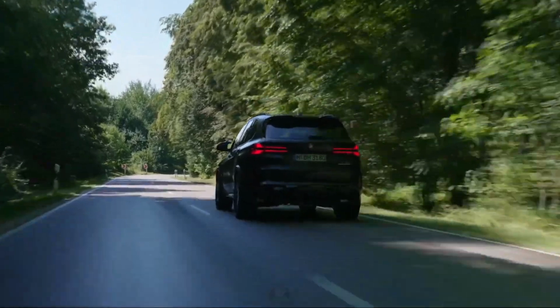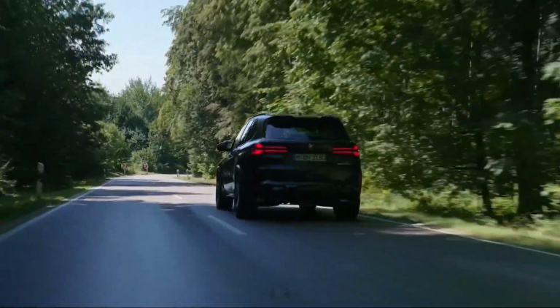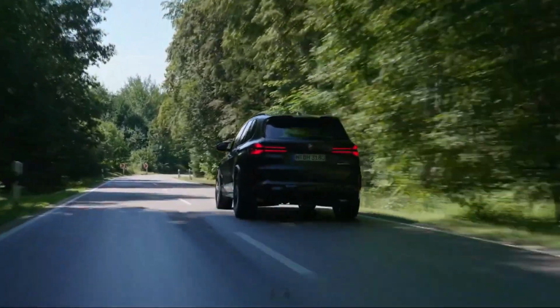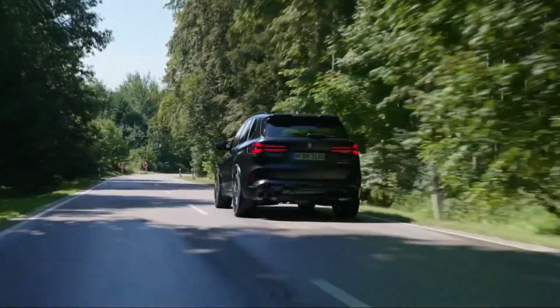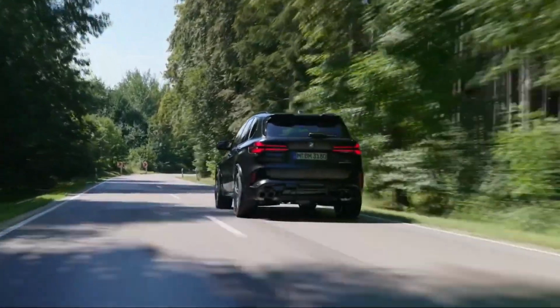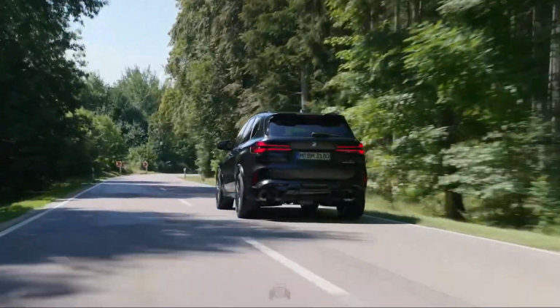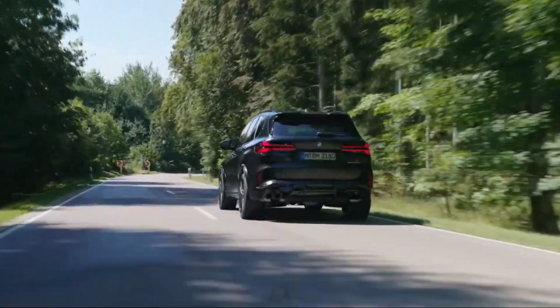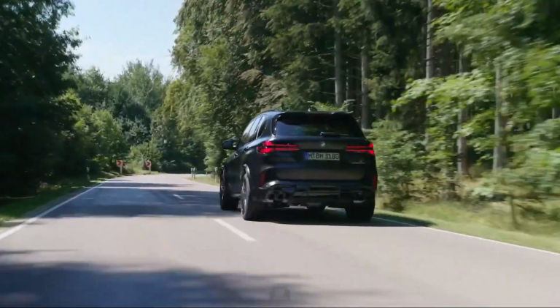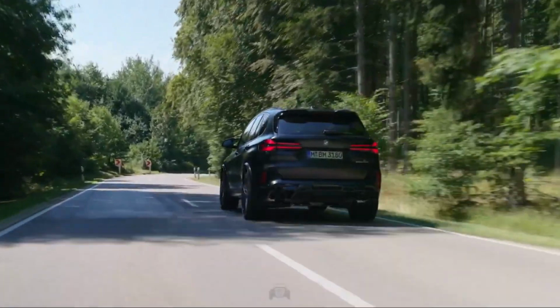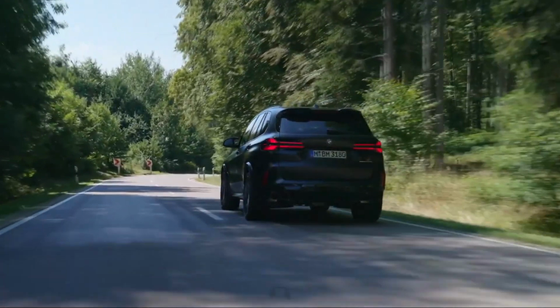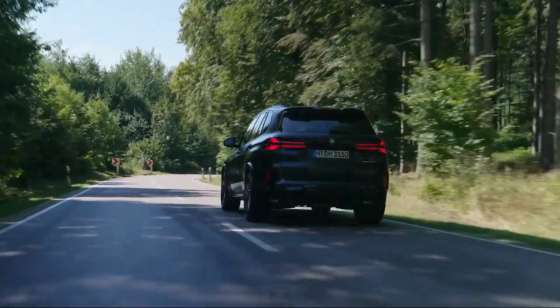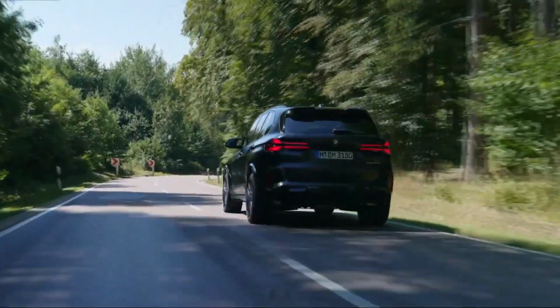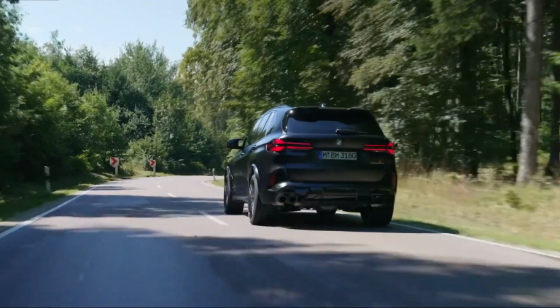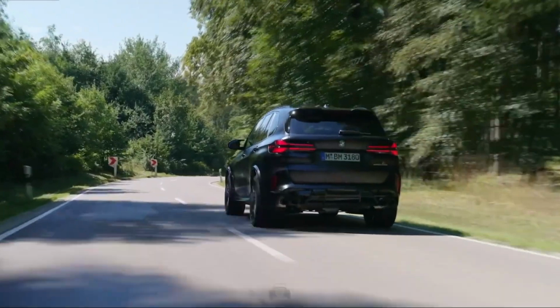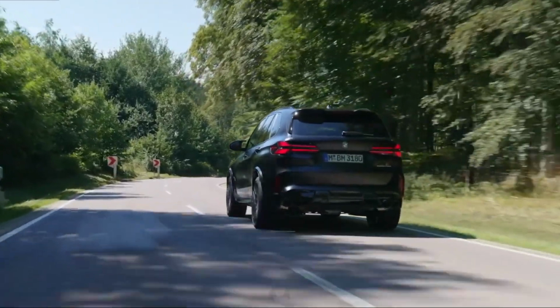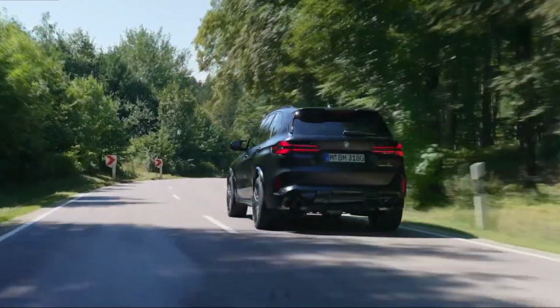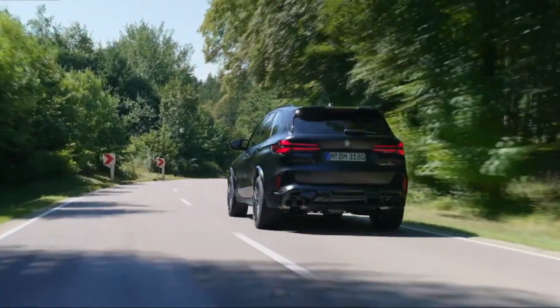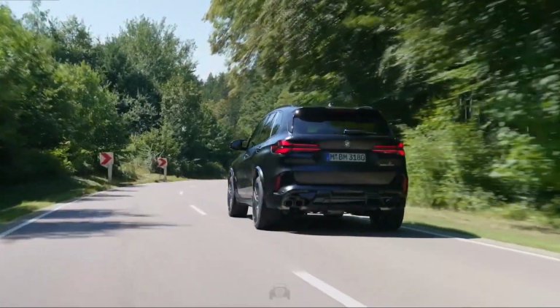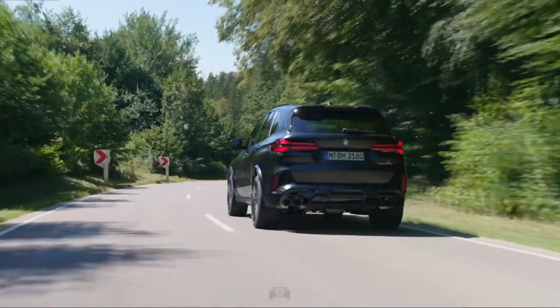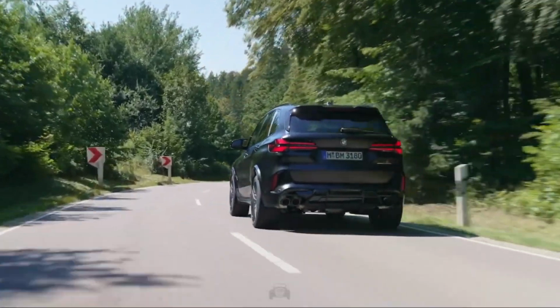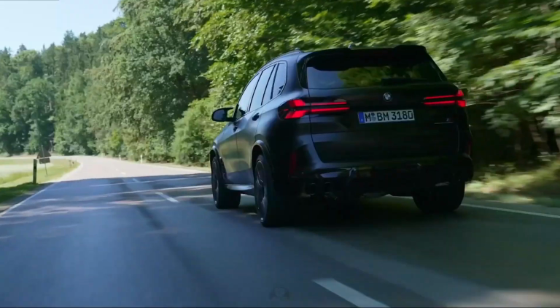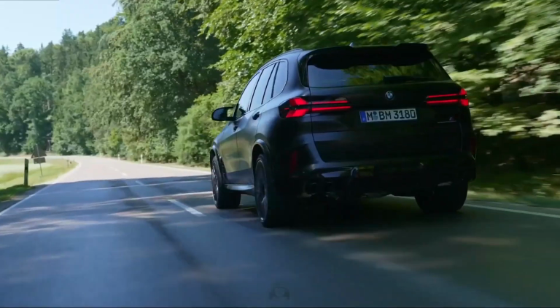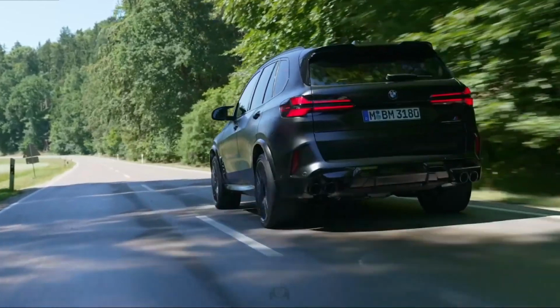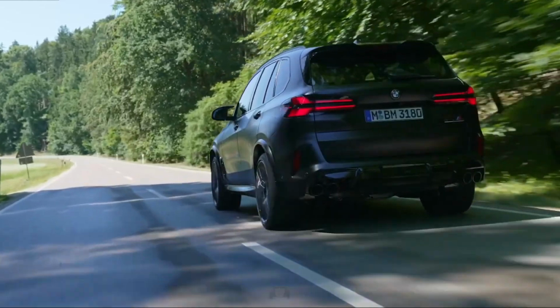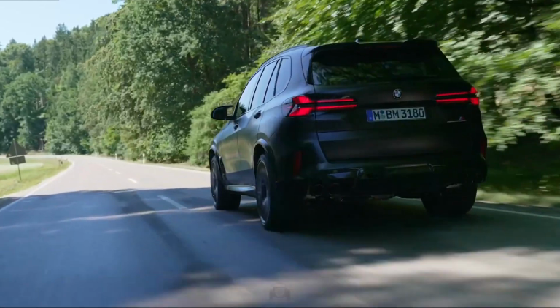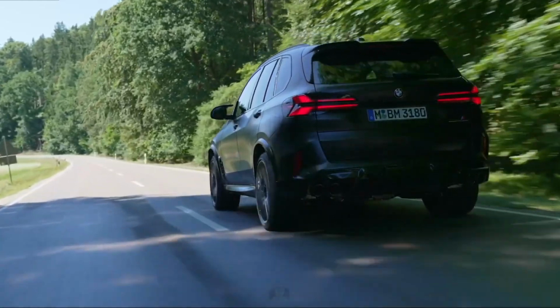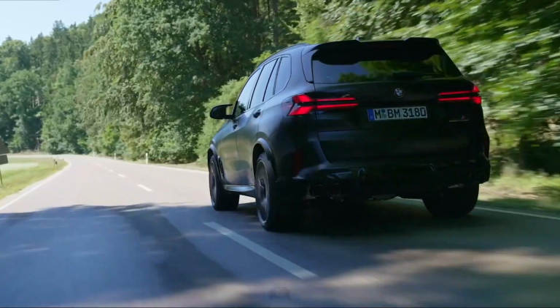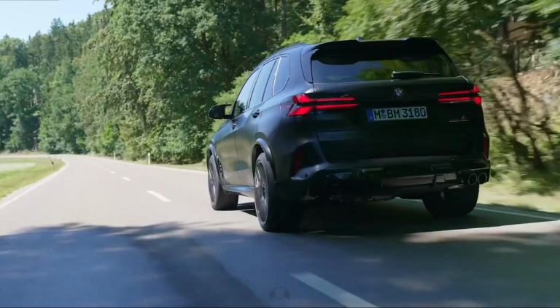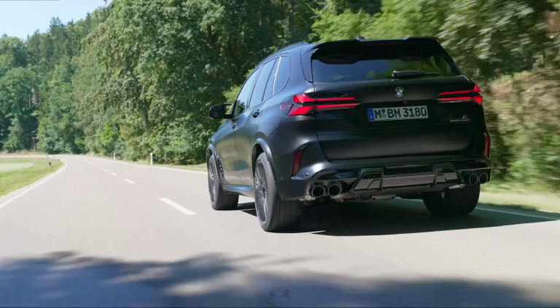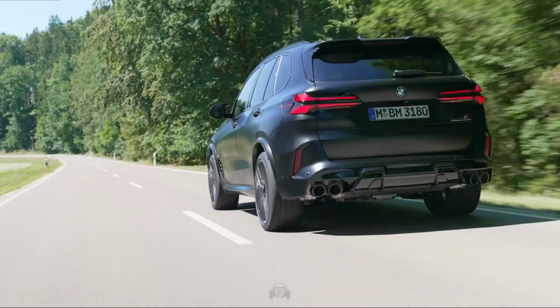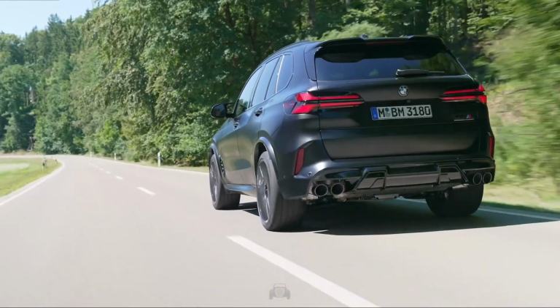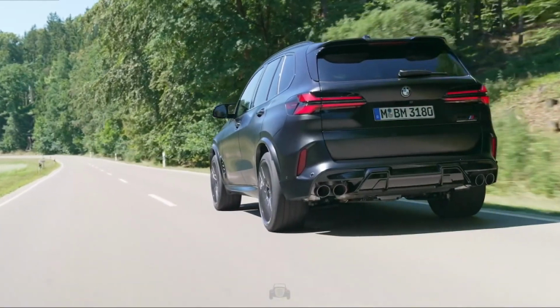A set of 21-inch wheels and adaptive dampers are standard equipment. Our drive of a pre-facelift model impressed with sports car-like grip in the corners and eye-watering acceleration. When we get a chance to test the updated version, we'll update this story with details.